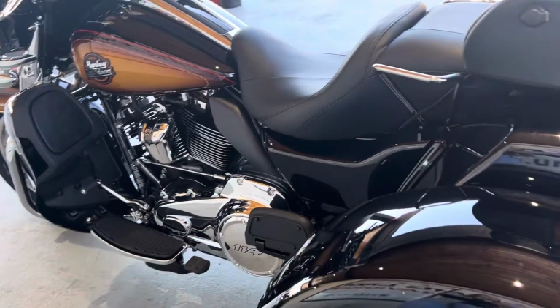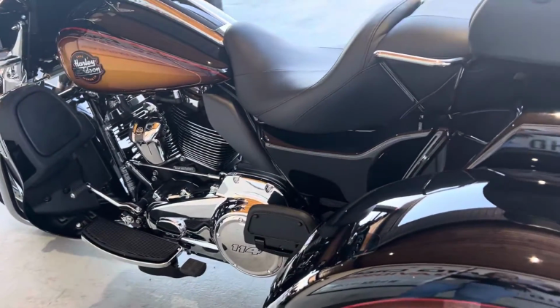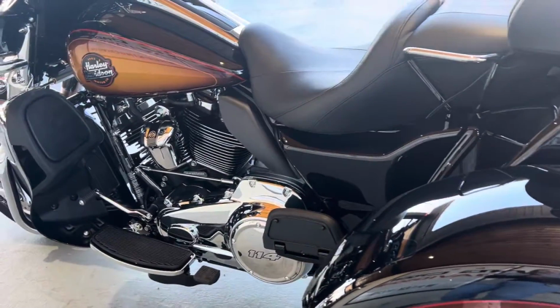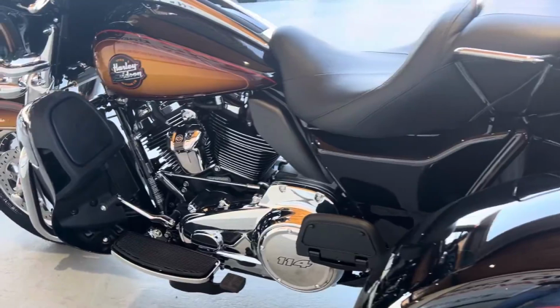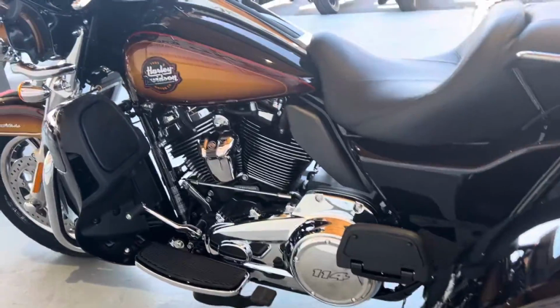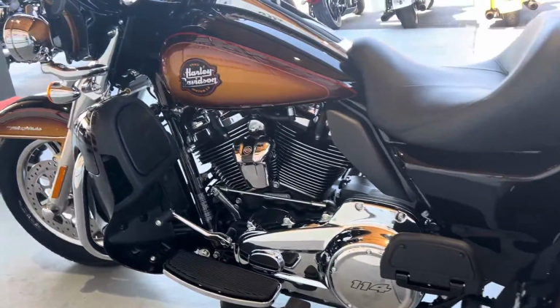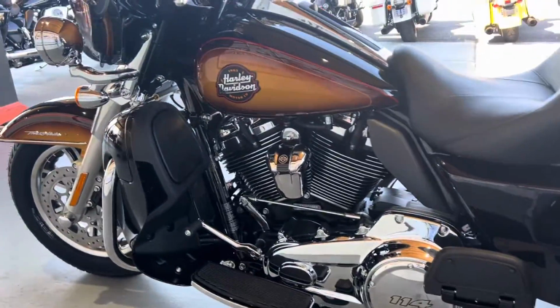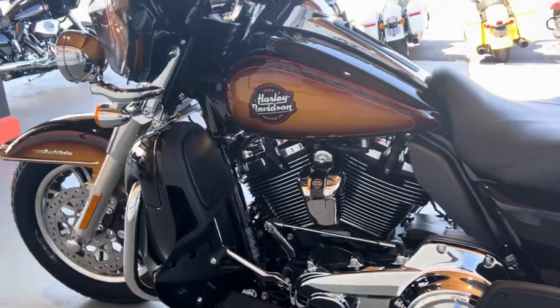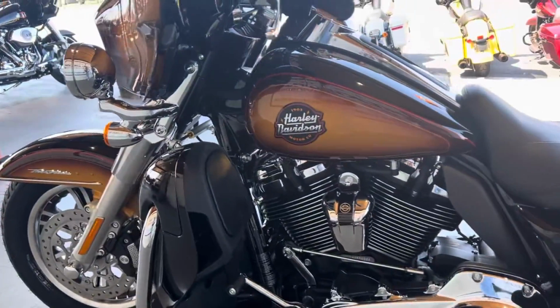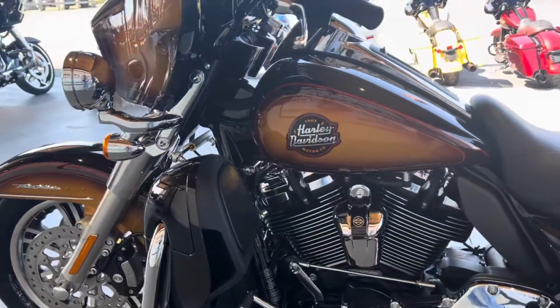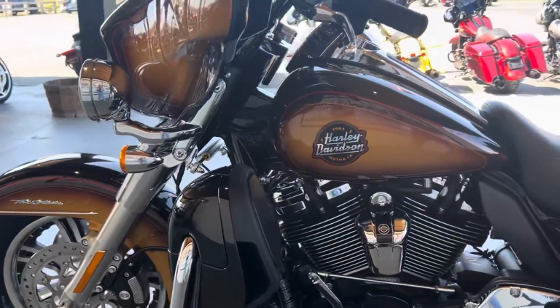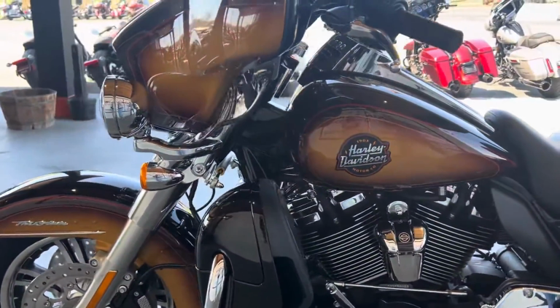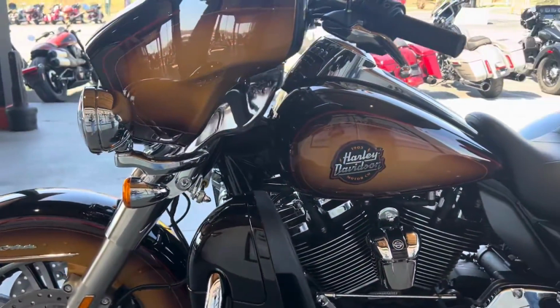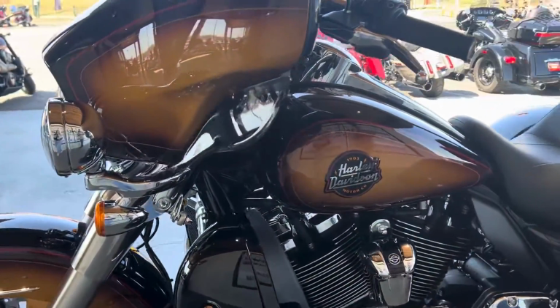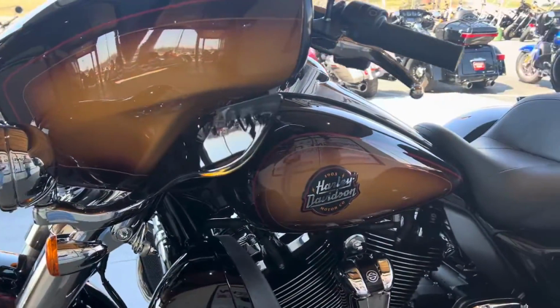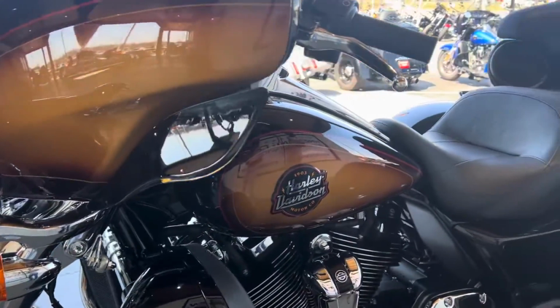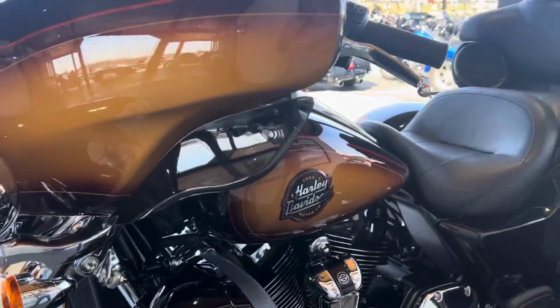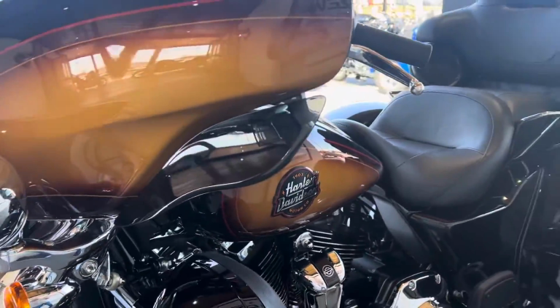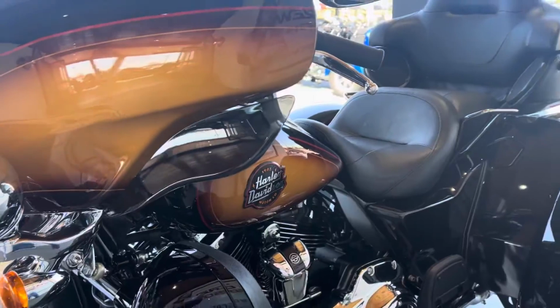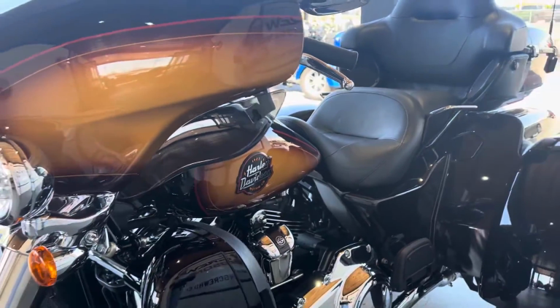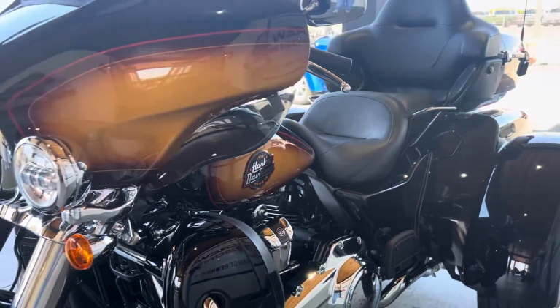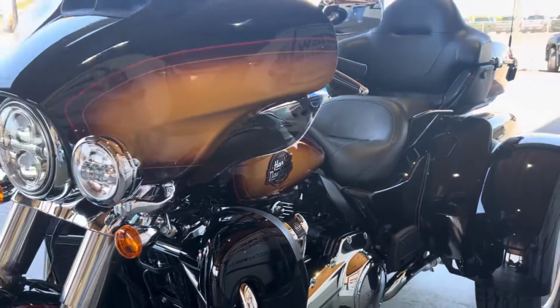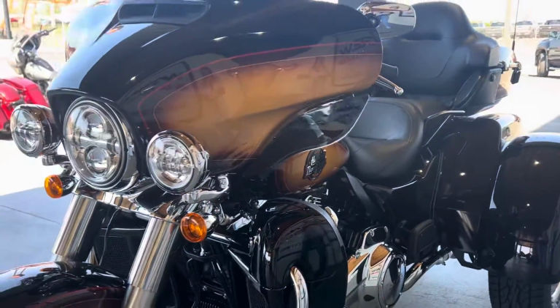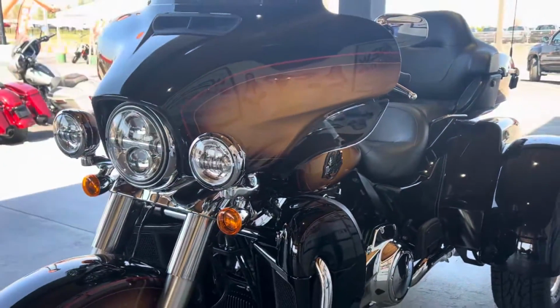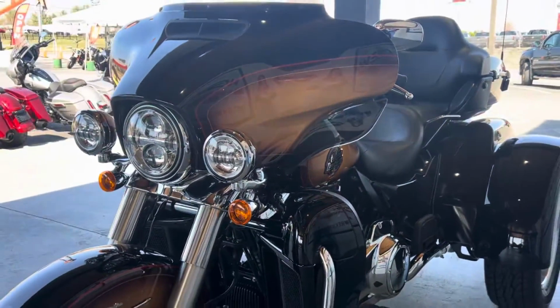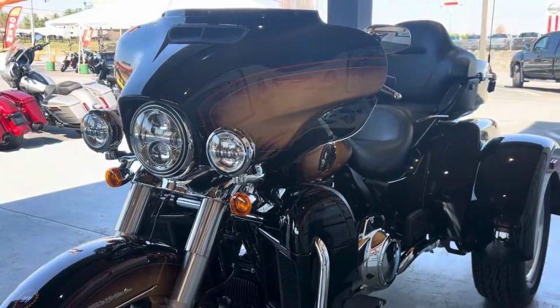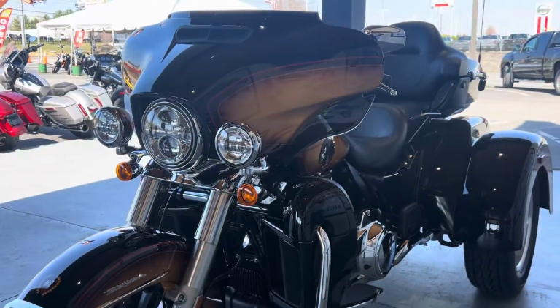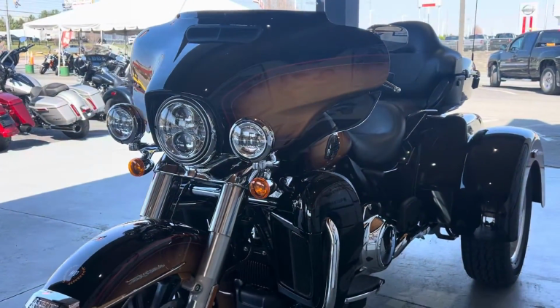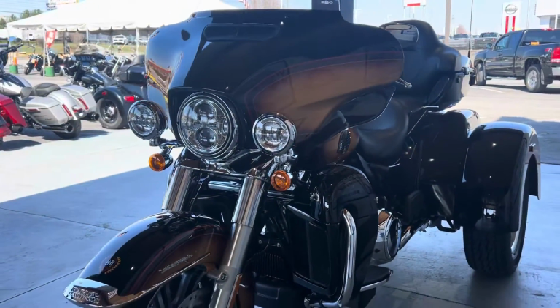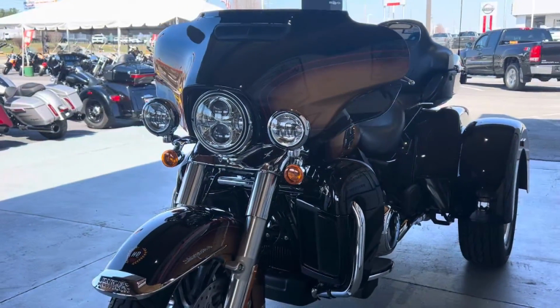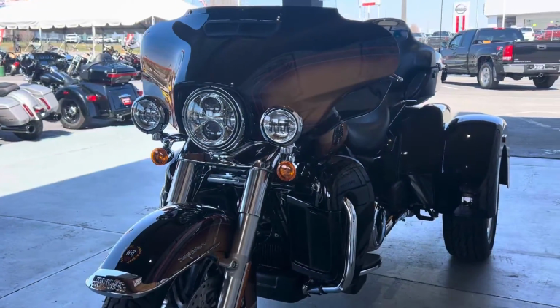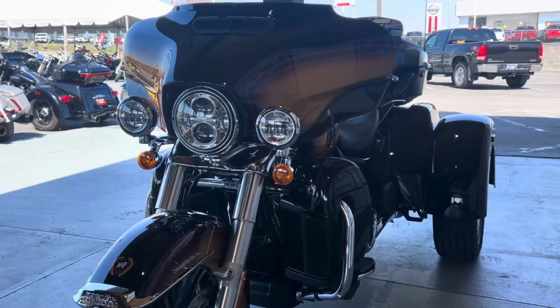For those of you who are looking to maybe get off two wheels and get on three, this would be the perfect motorcycle for you, especially if you like that batwing style fairing. It does have the lowers as well. Very awesome motorcycle.